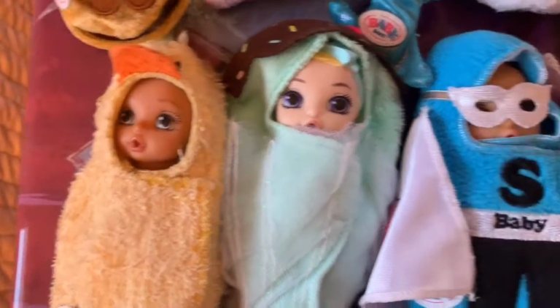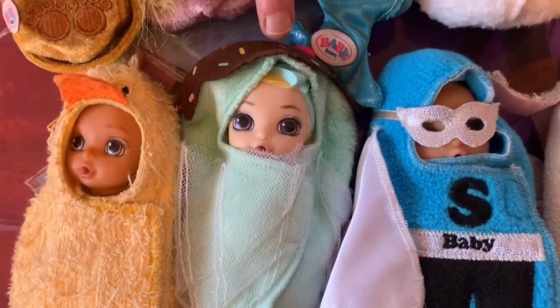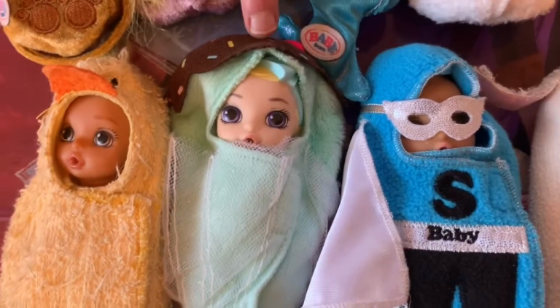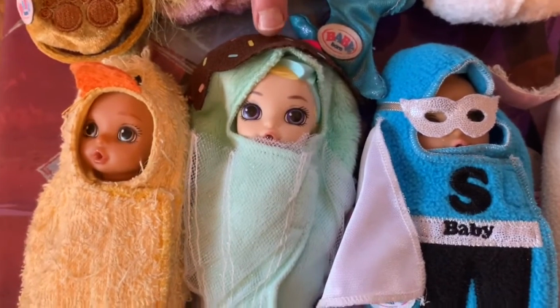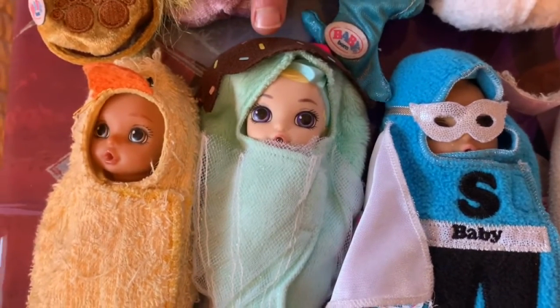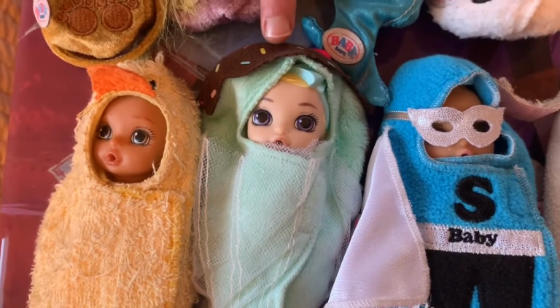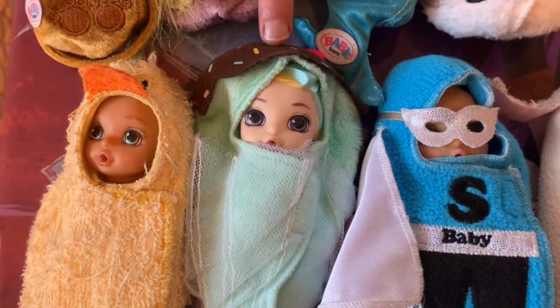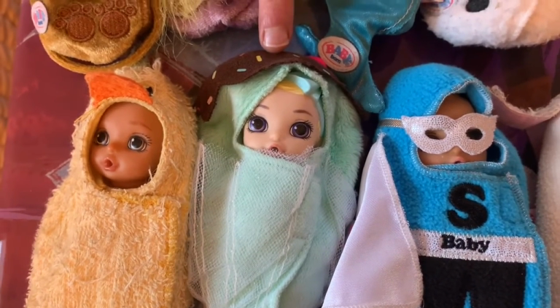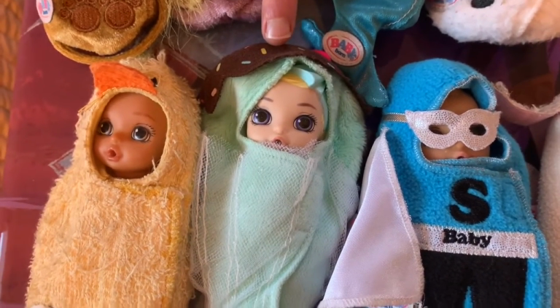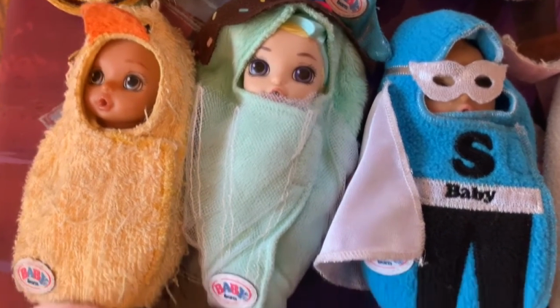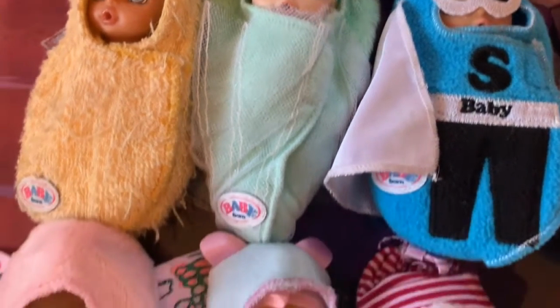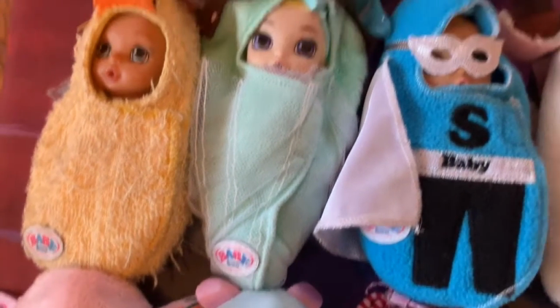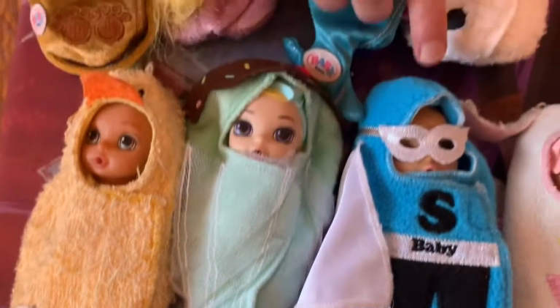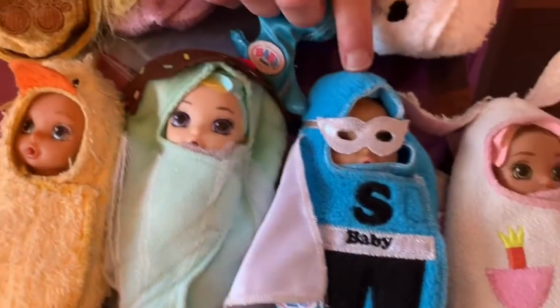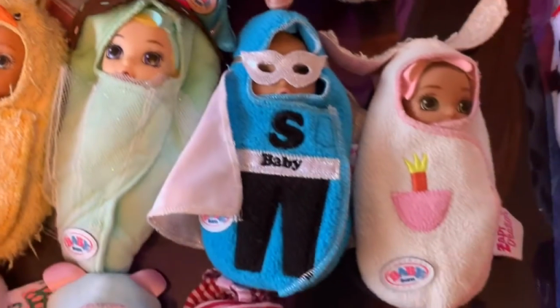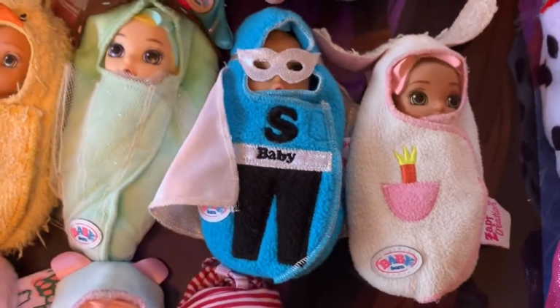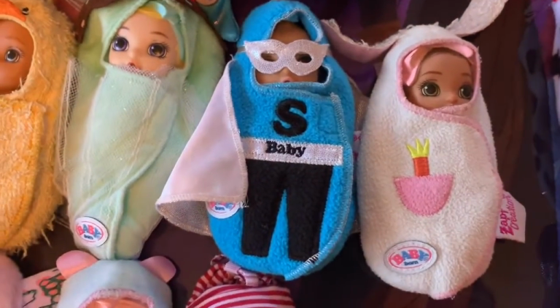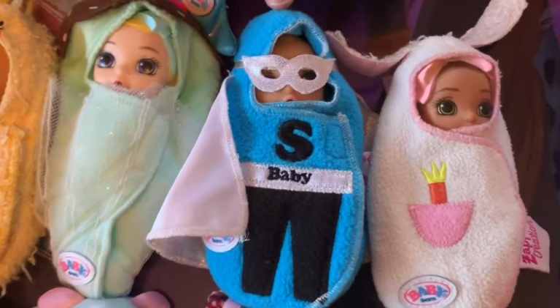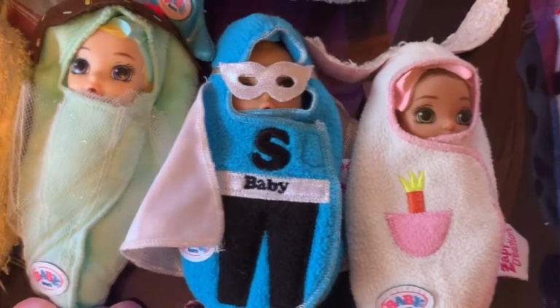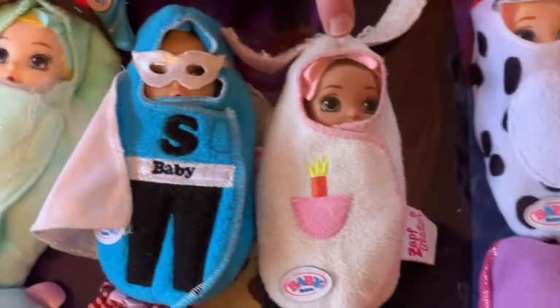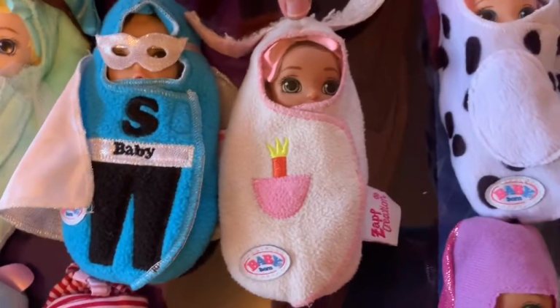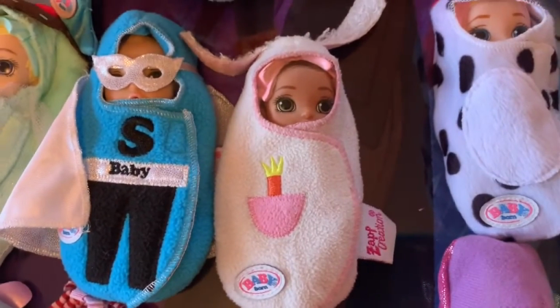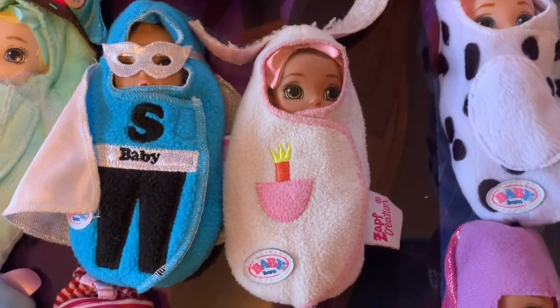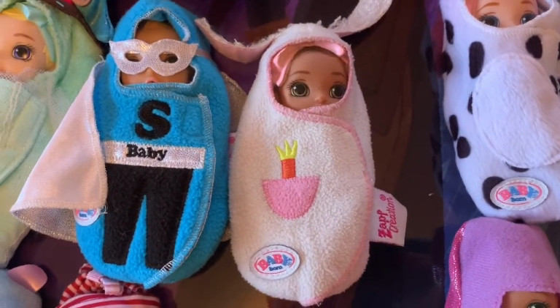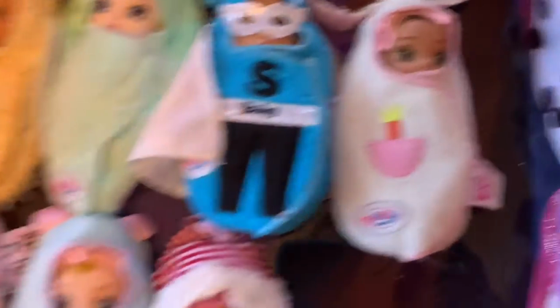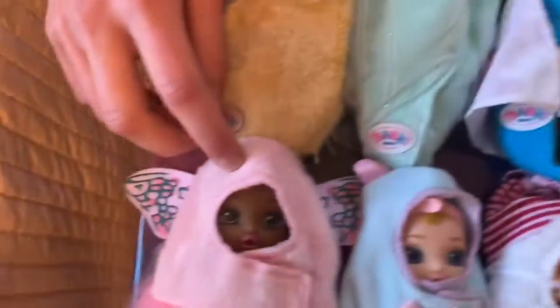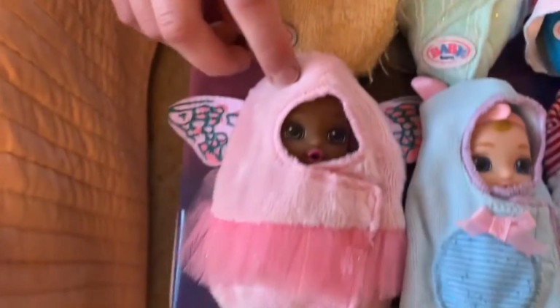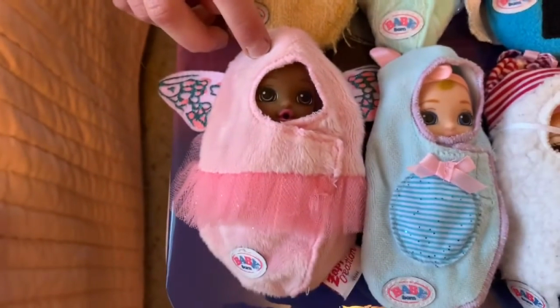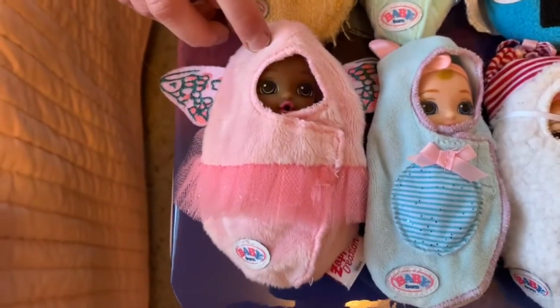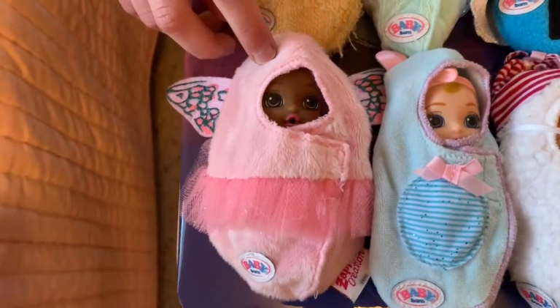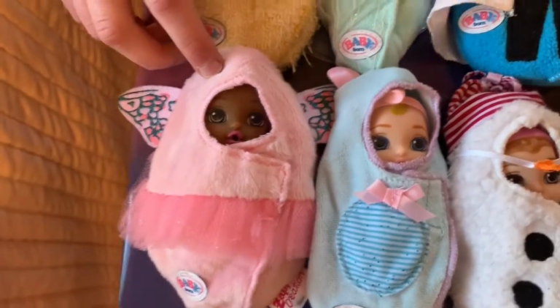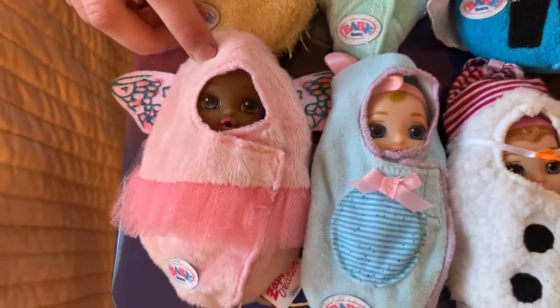This is Millie, she's from Season 2, and also comes in the Baby Born Surprise Dollhouse. This is Jacob, and he's from Season 2. This is Francis, she's from Season 1. This is Sienna, she's from Season 2, and also my newest.